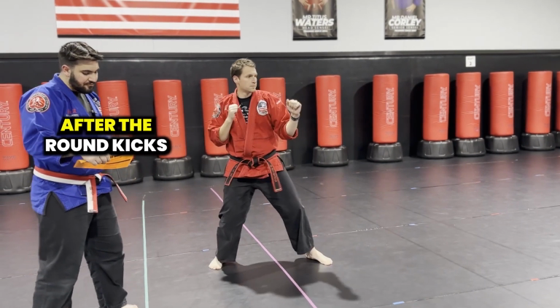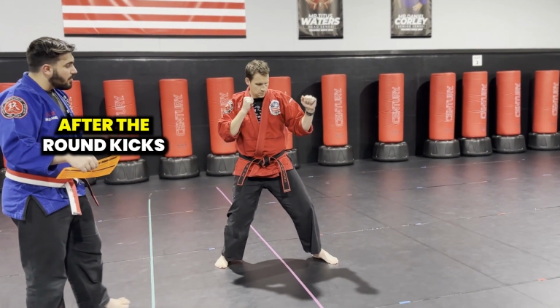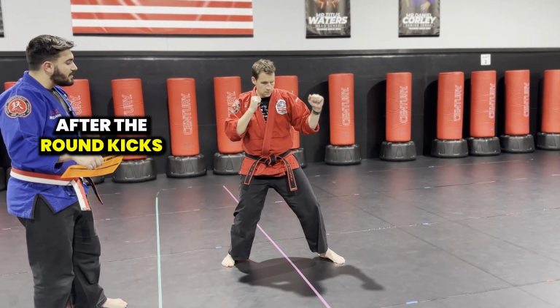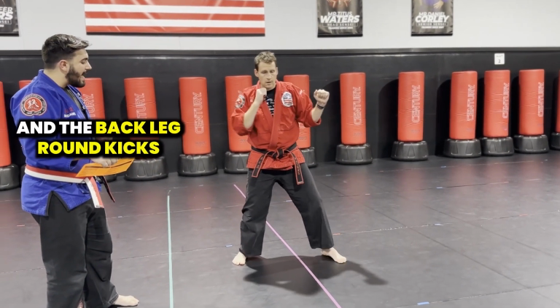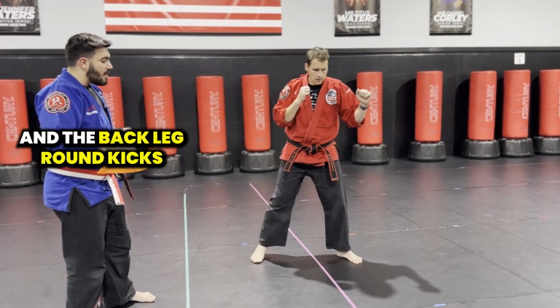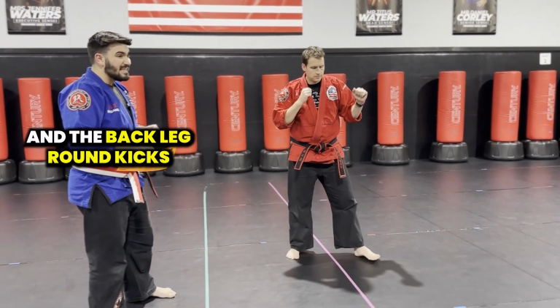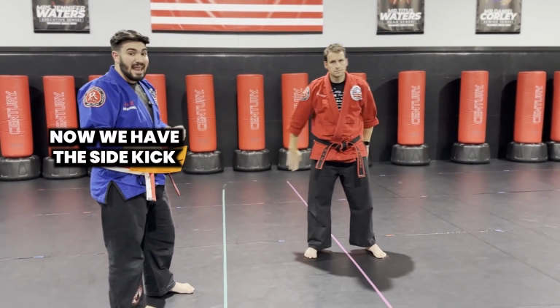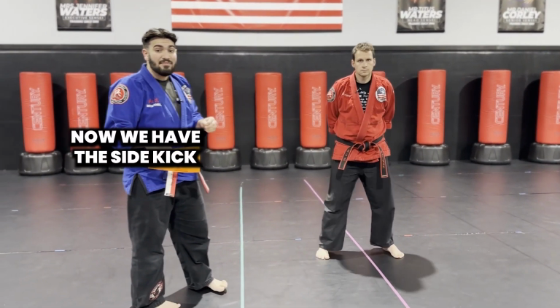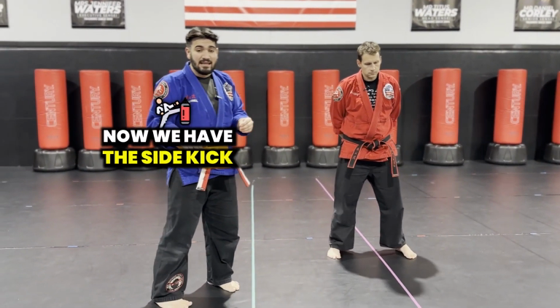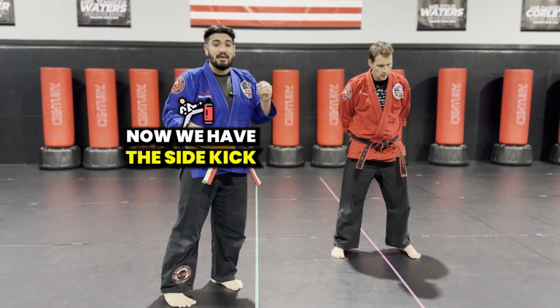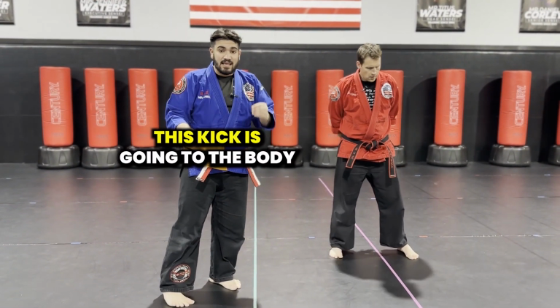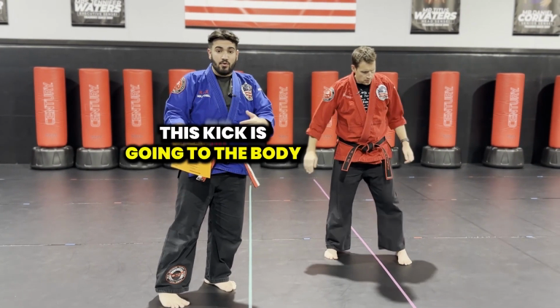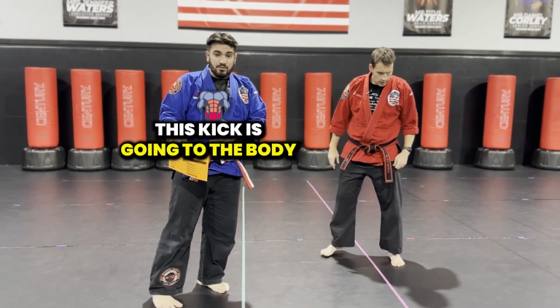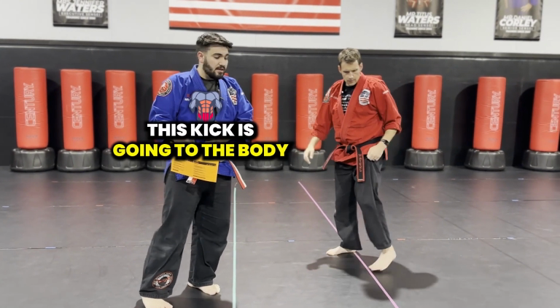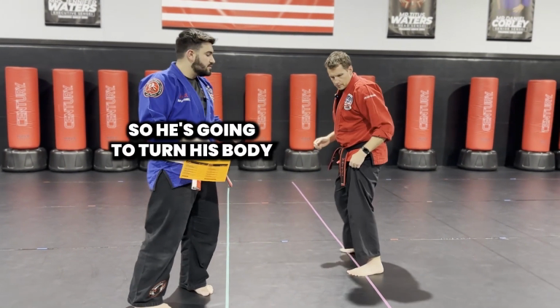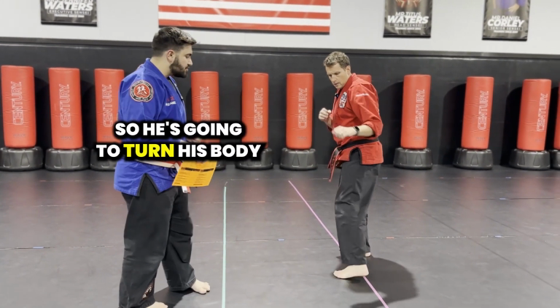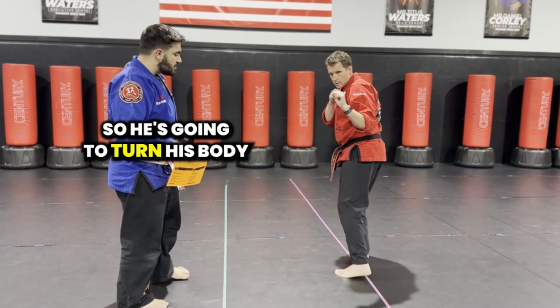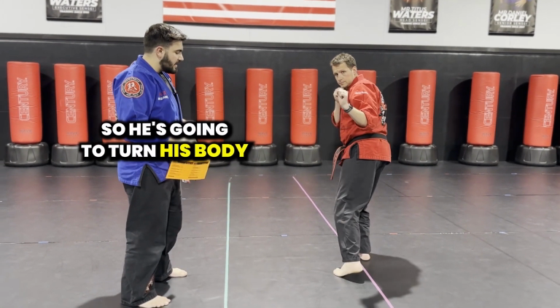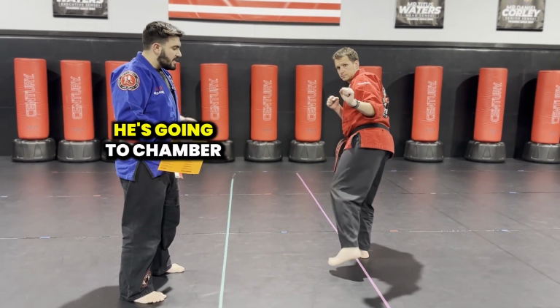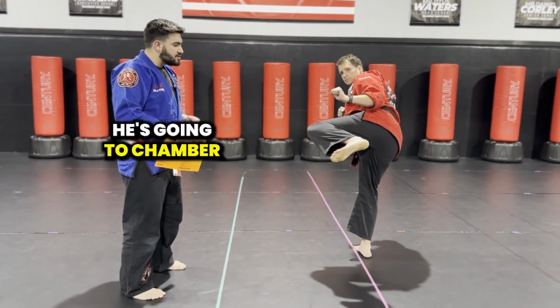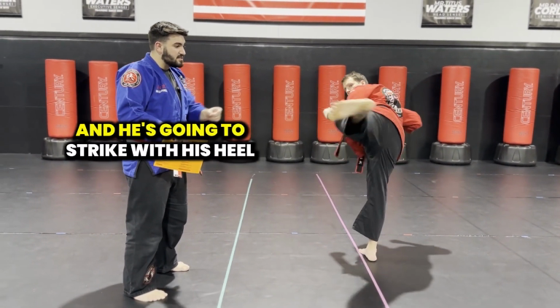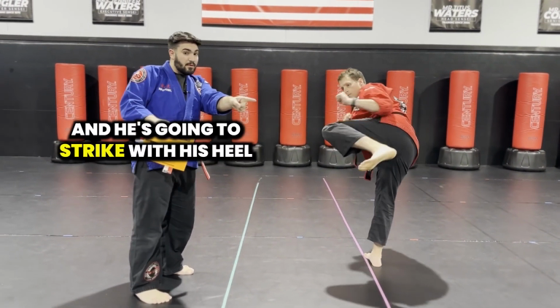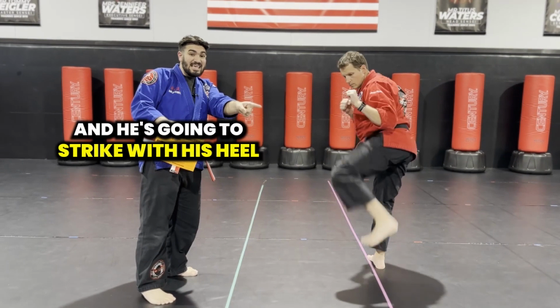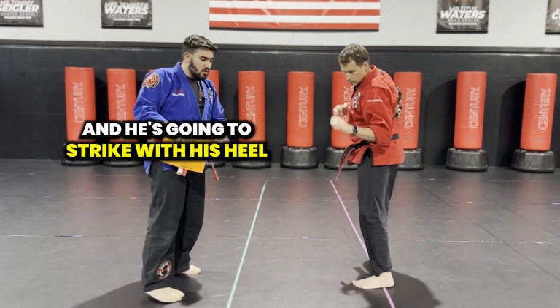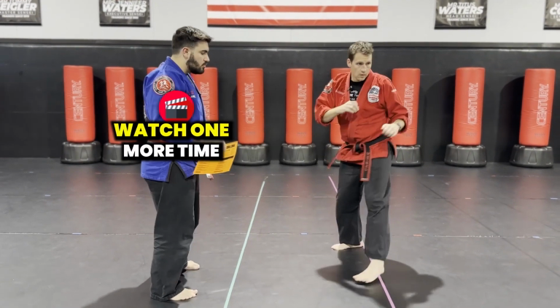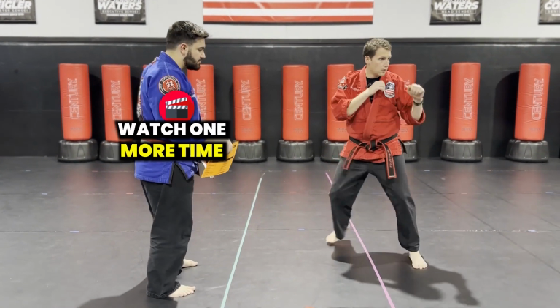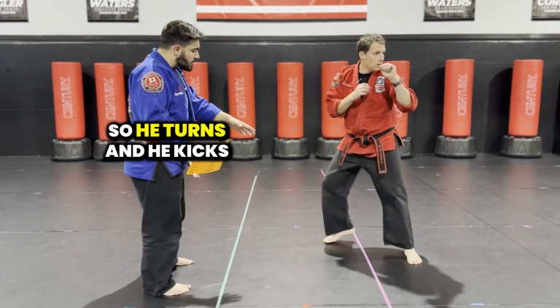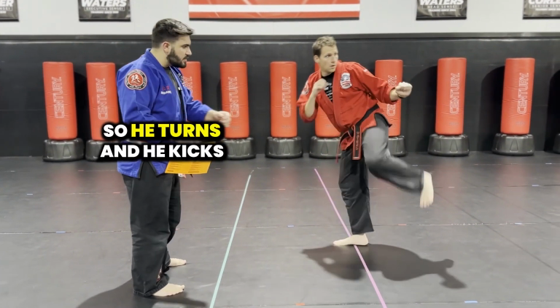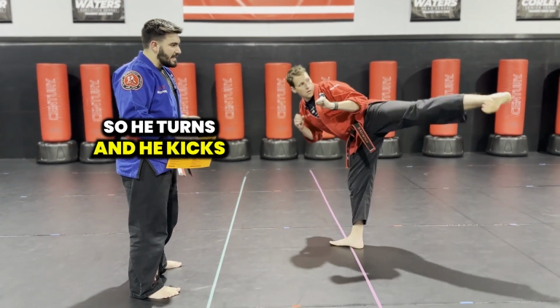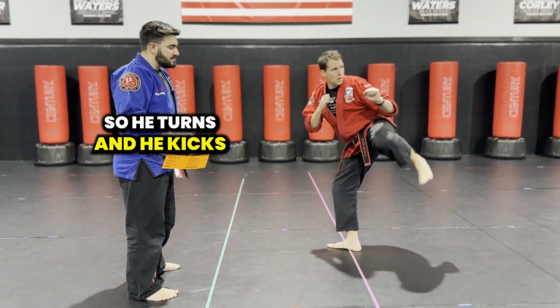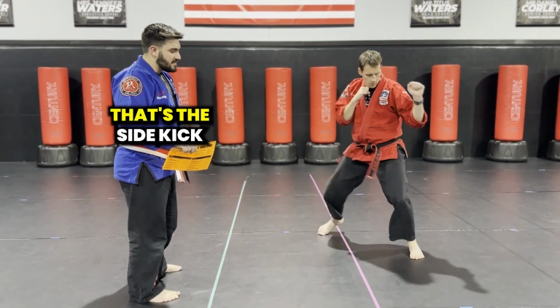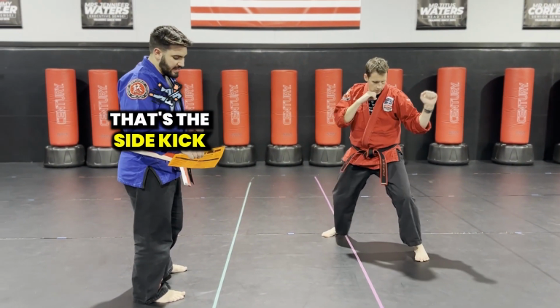After the round kicks and the back leg round kicks, now we have the side kick. This kick is going to the body. He's going to turn his body, he's going to chamber and he's going to strike with his heel. So he turns and he kicks. That's the side kick.